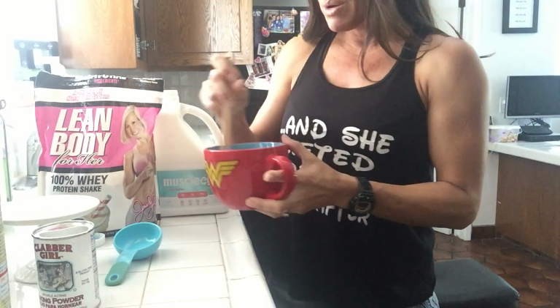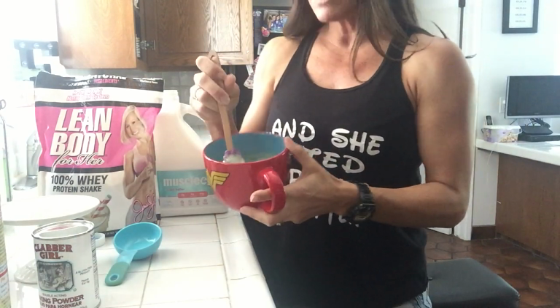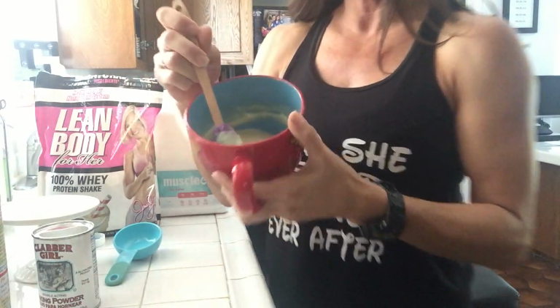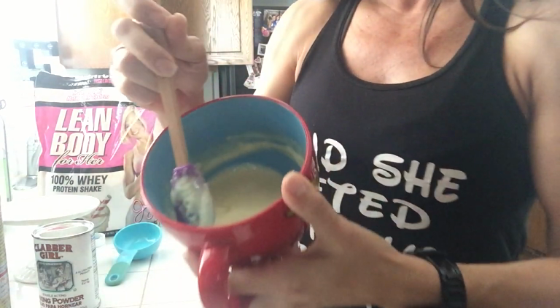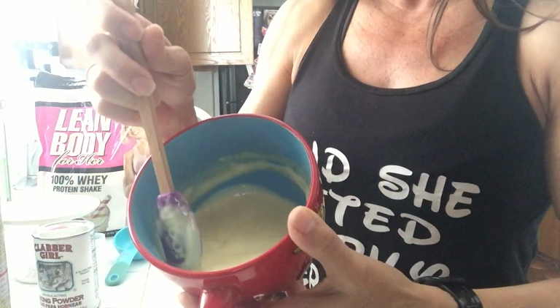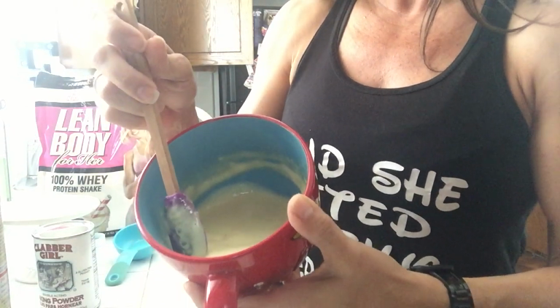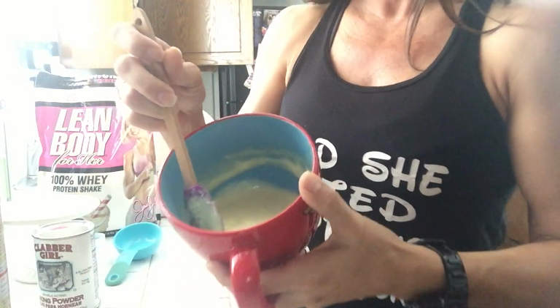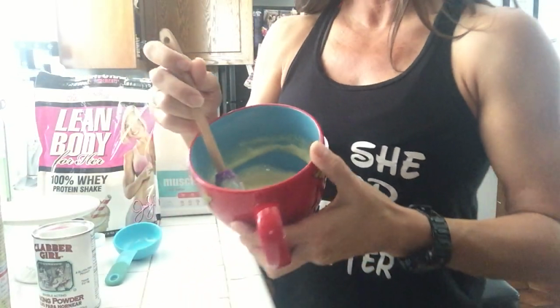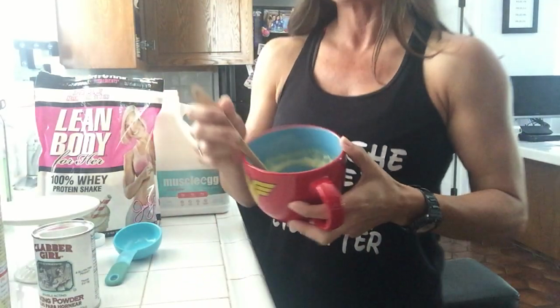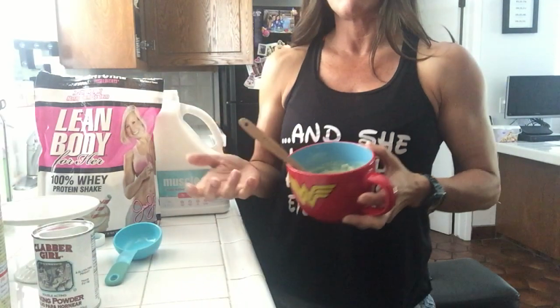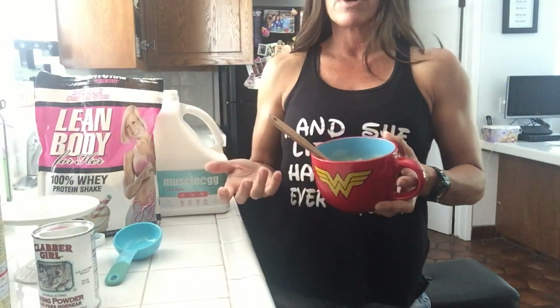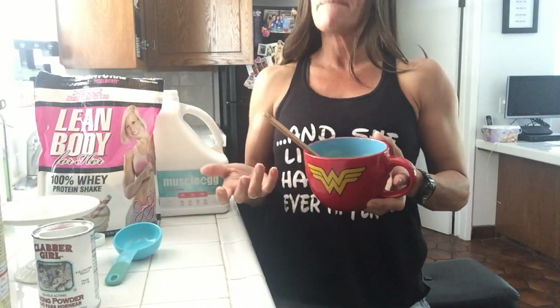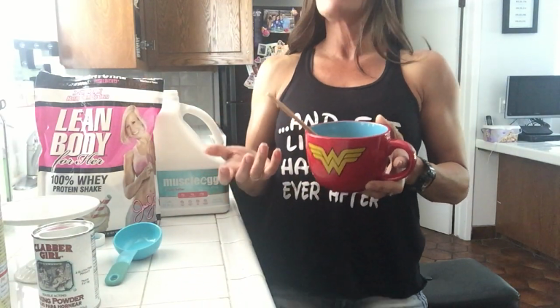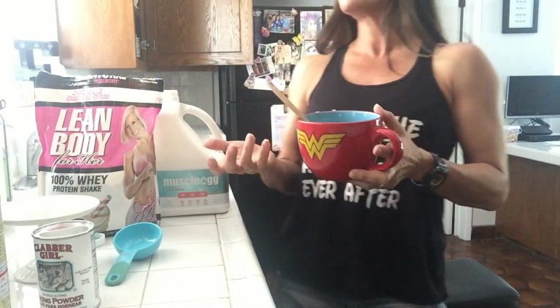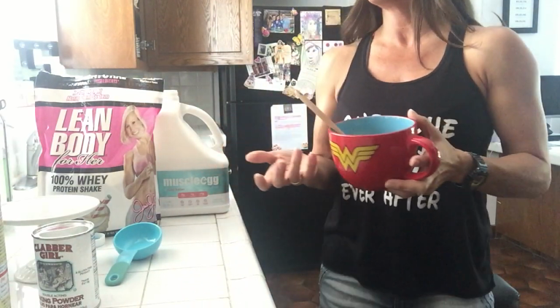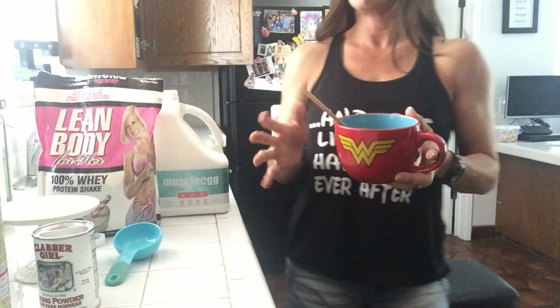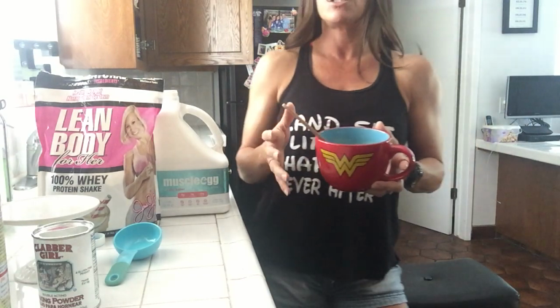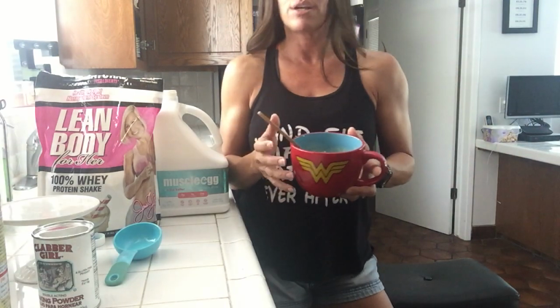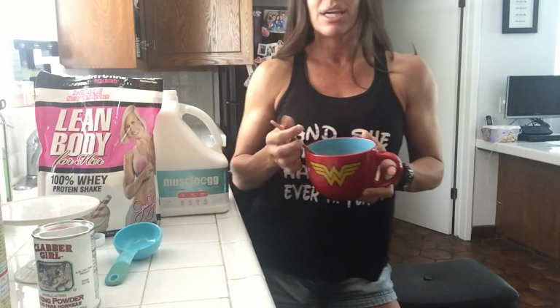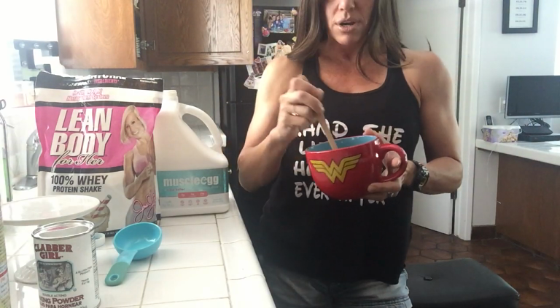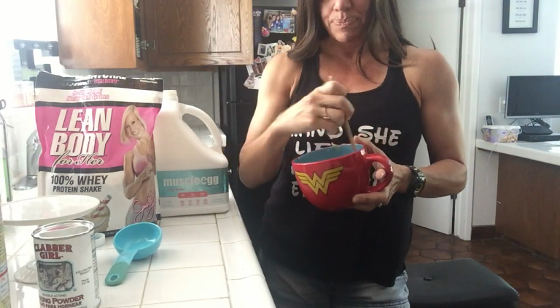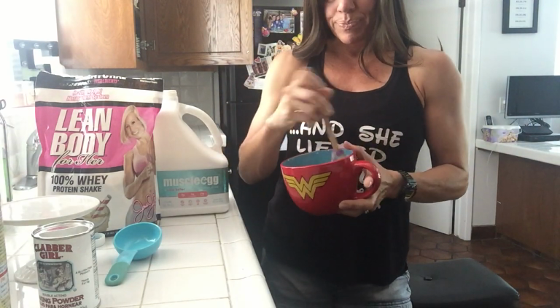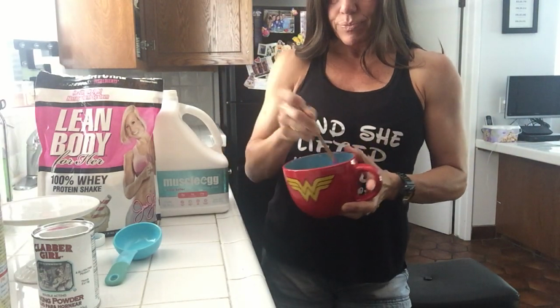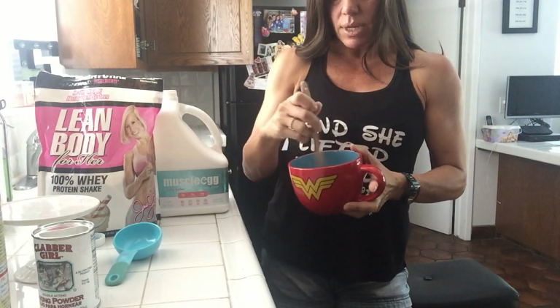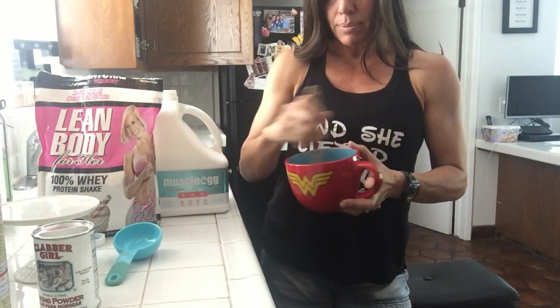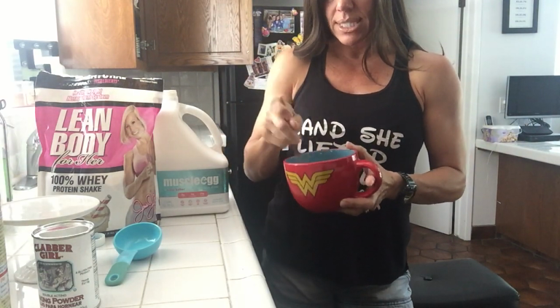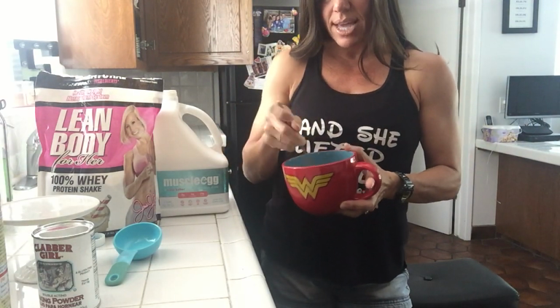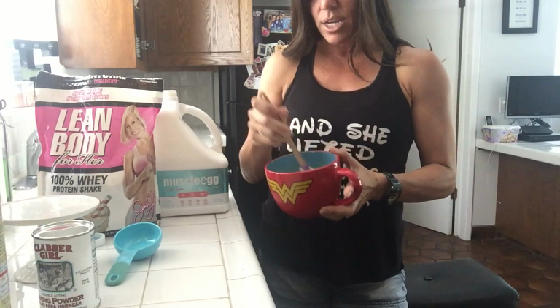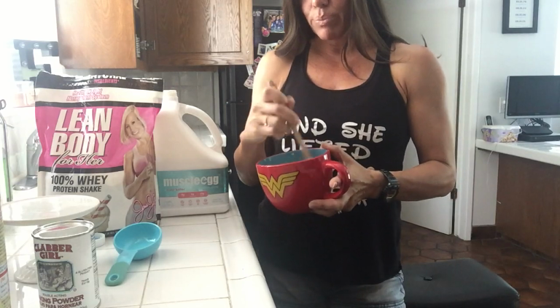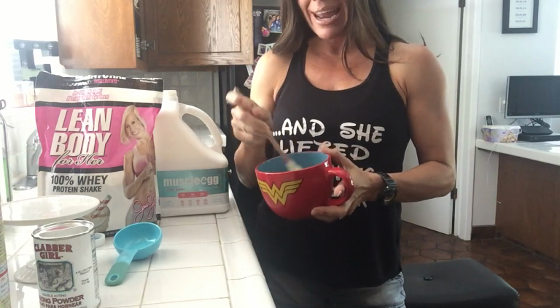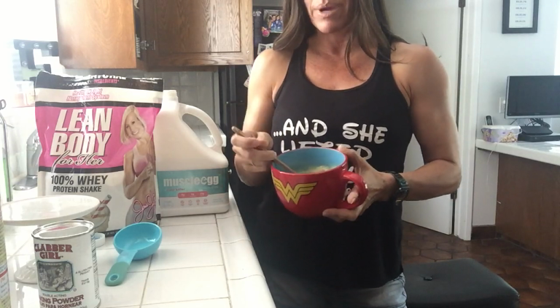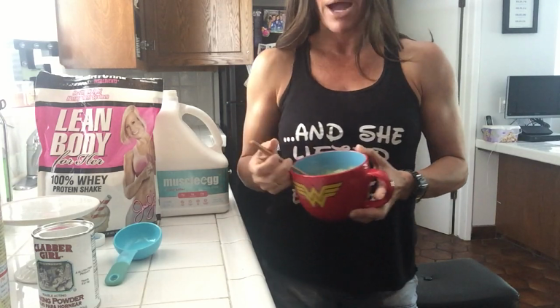Pour it all inside. I already put it in because I usually let it sit for about five minutes just so that it'll thicken and harden up. Once it does that, you have a pretty nice pancake batter.